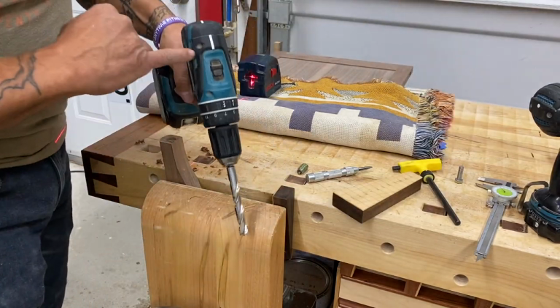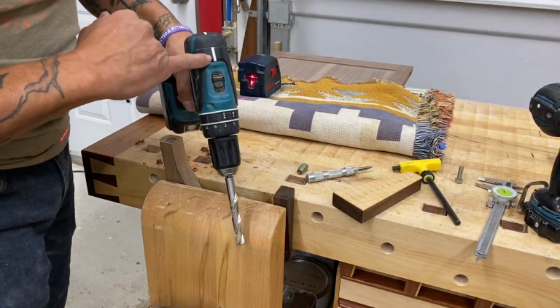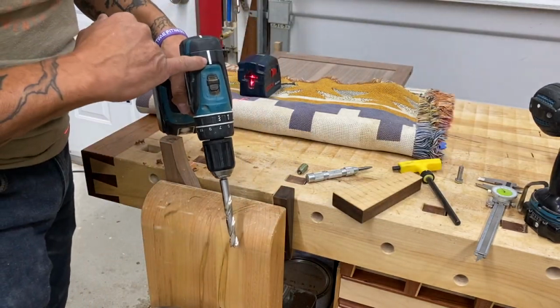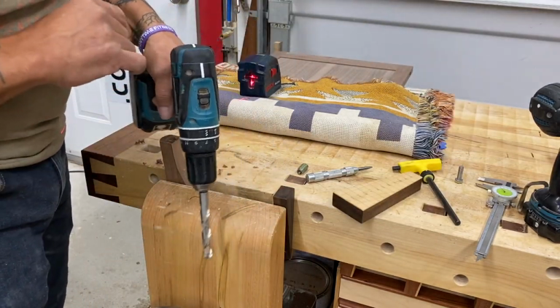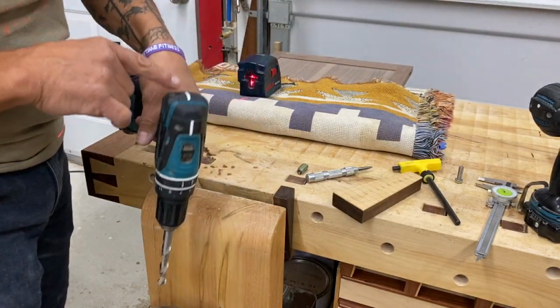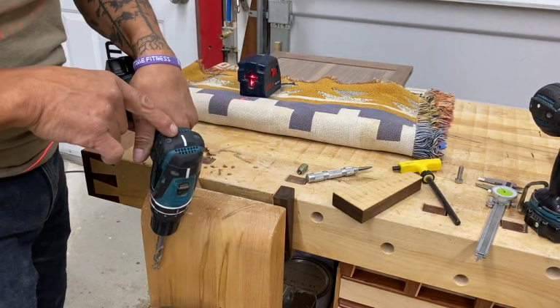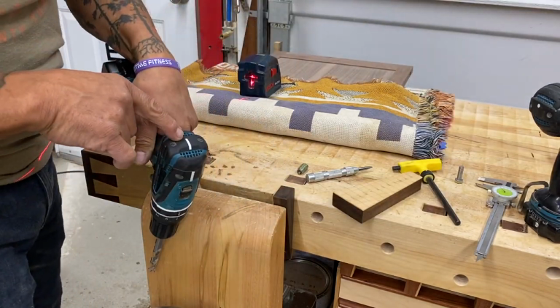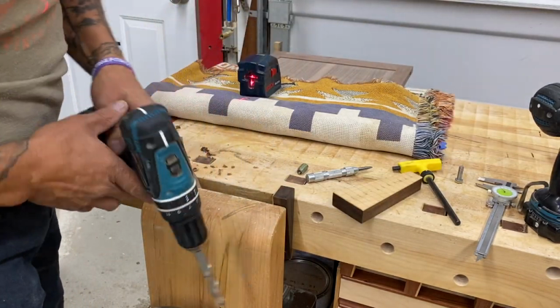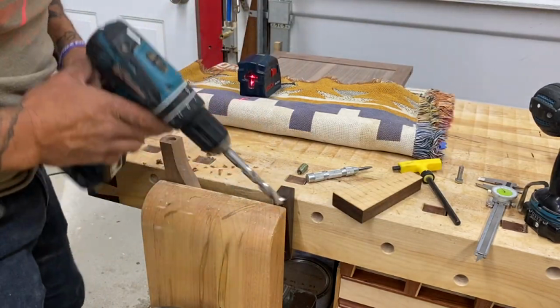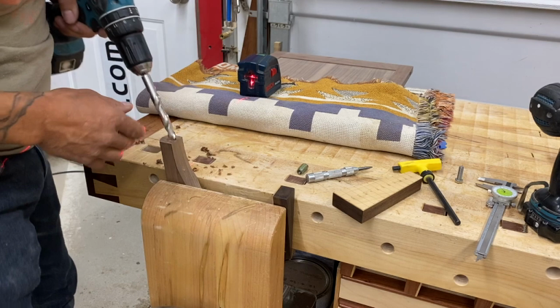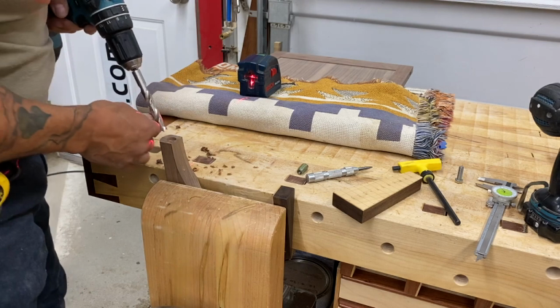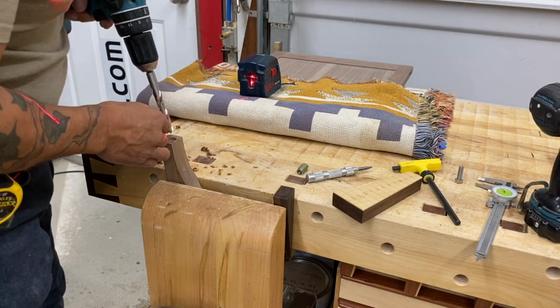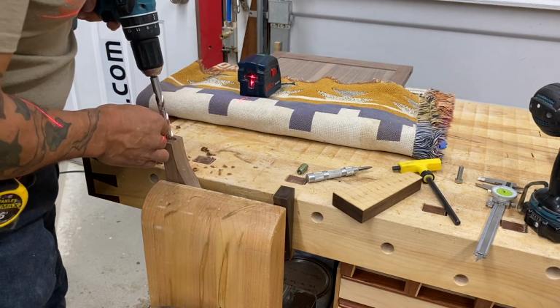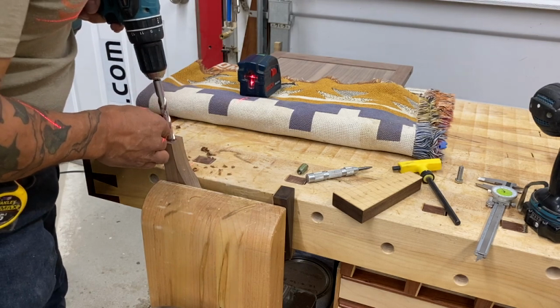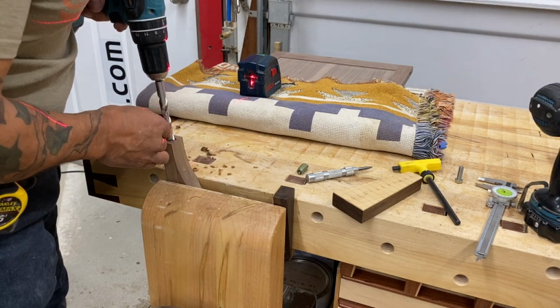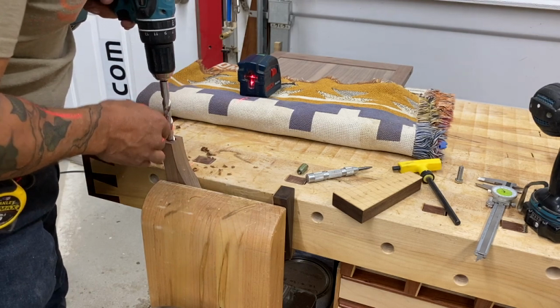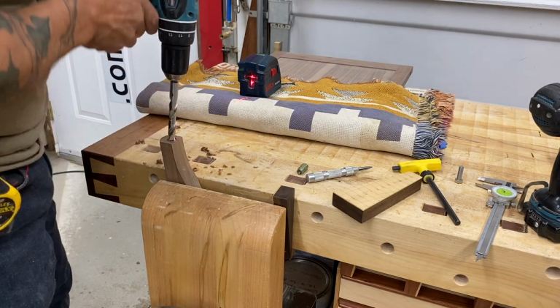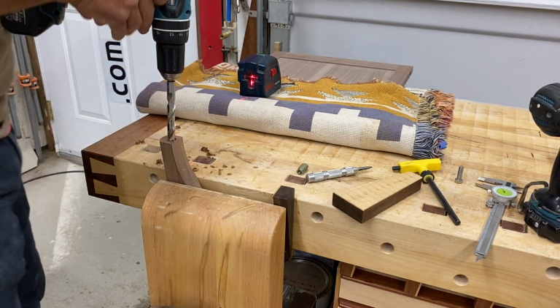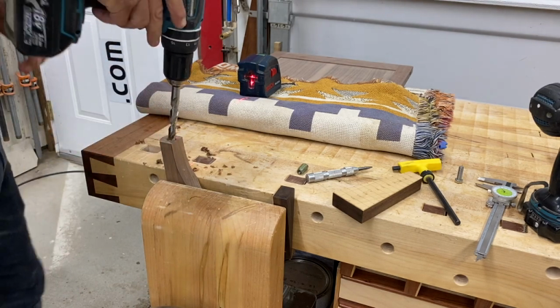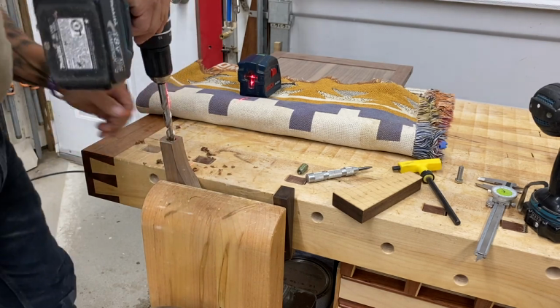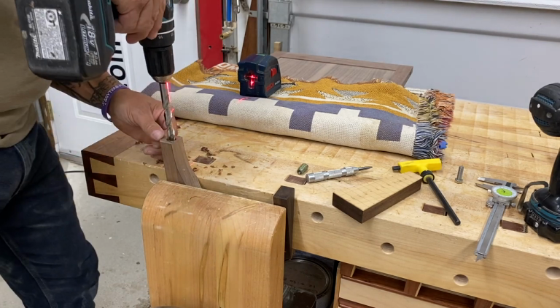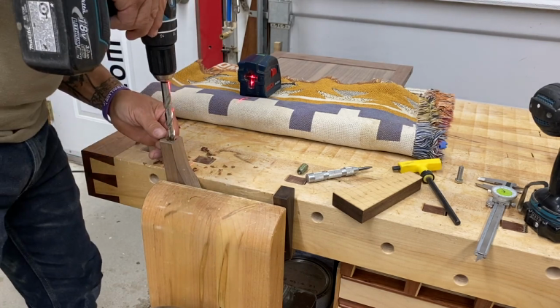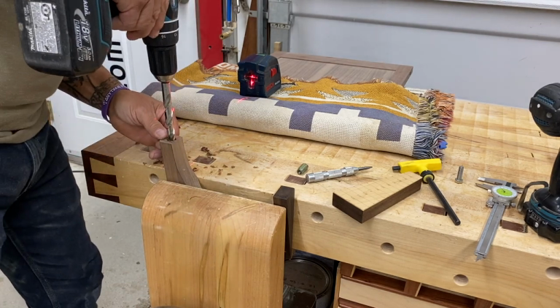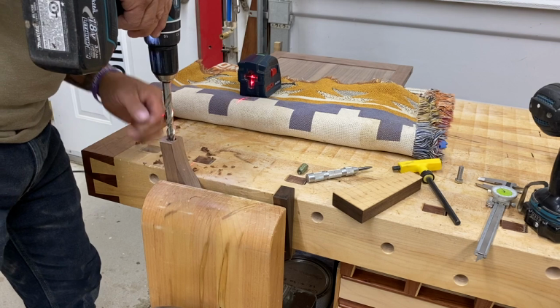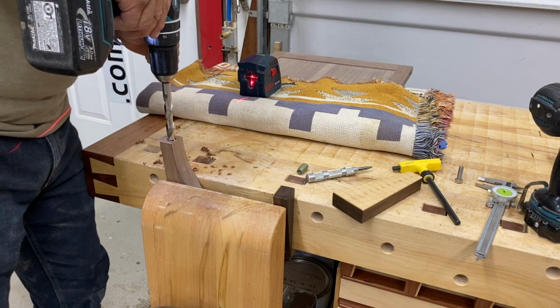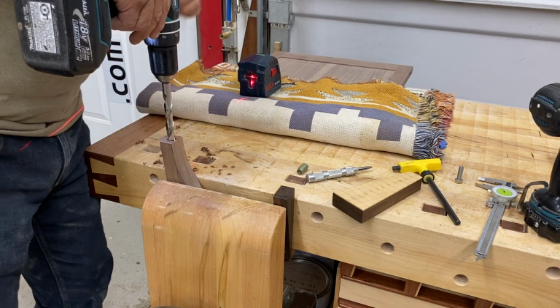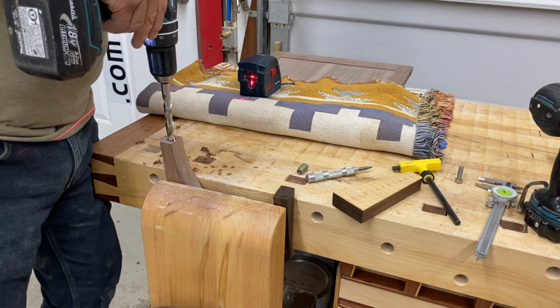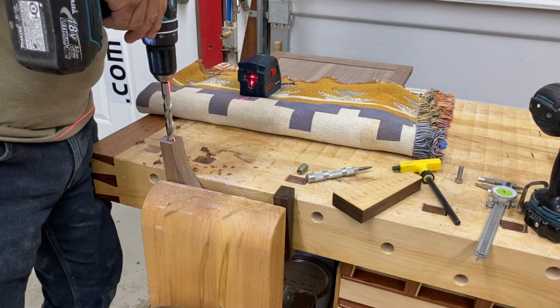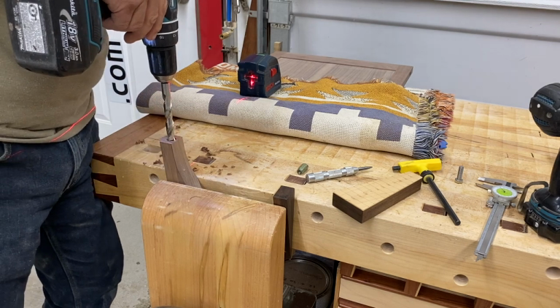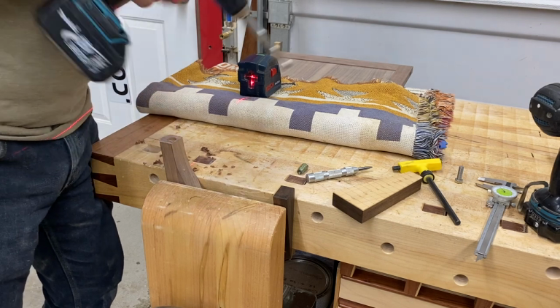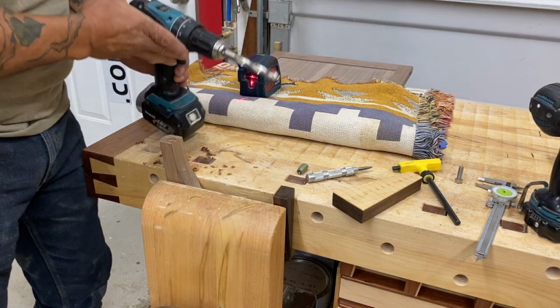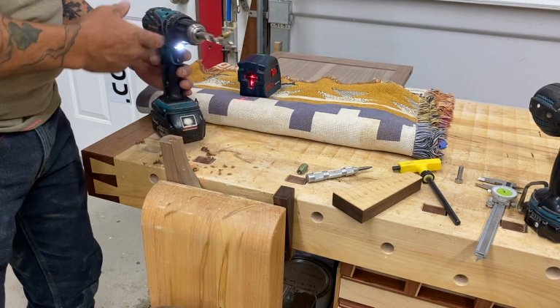Here's a good little trick: I added some white electrical tape to the center of my drill. Now I can use that vertical laser. I've also got the proverbial depth stop — let's give this a go.